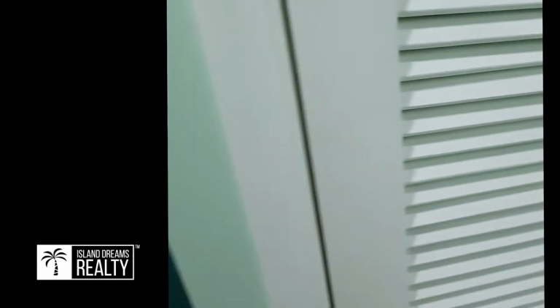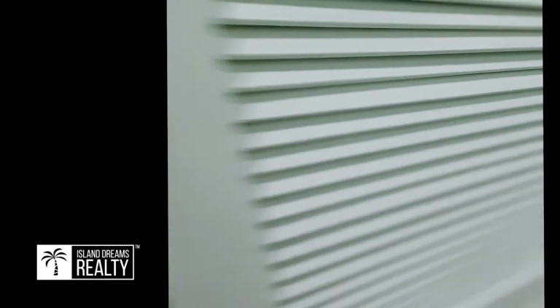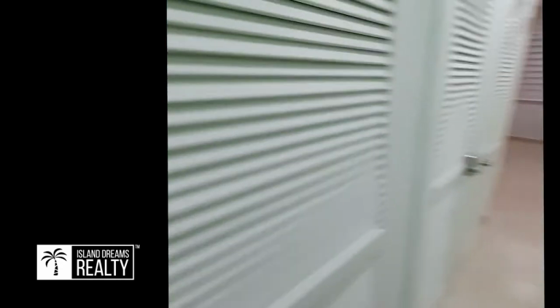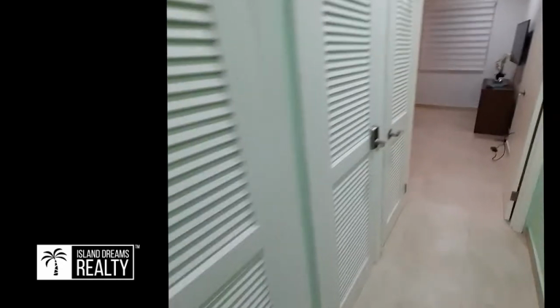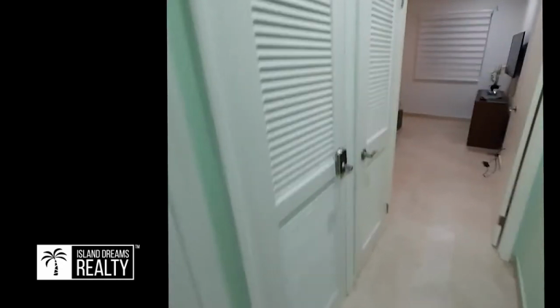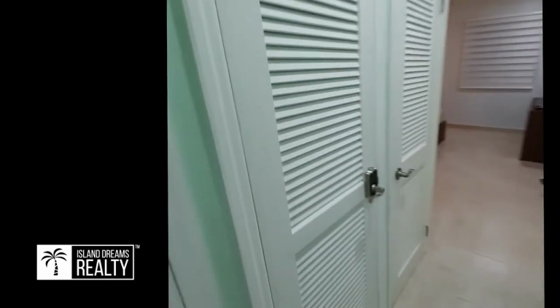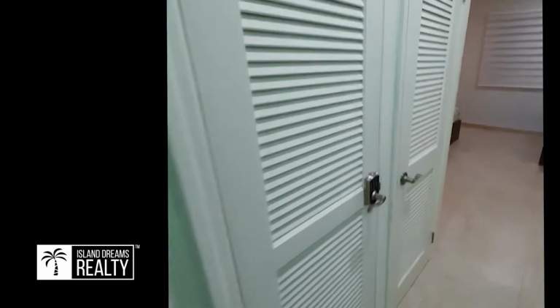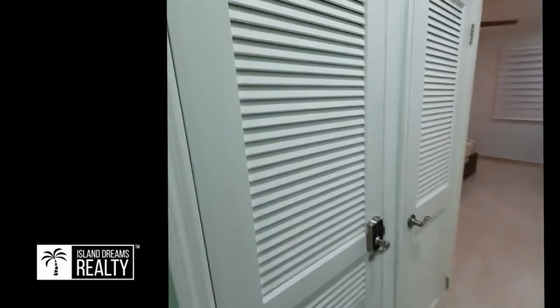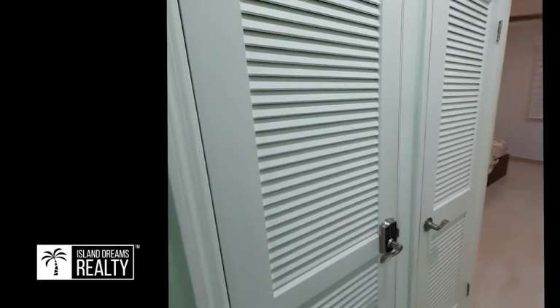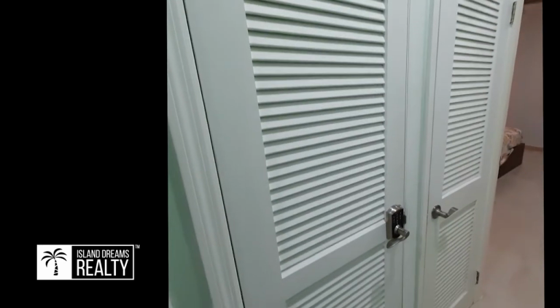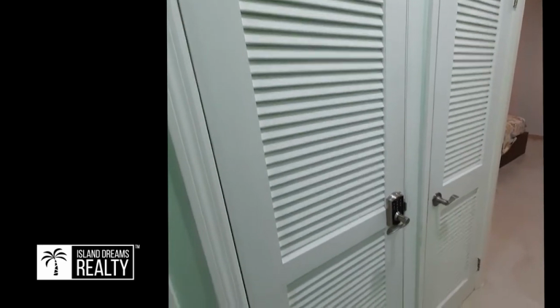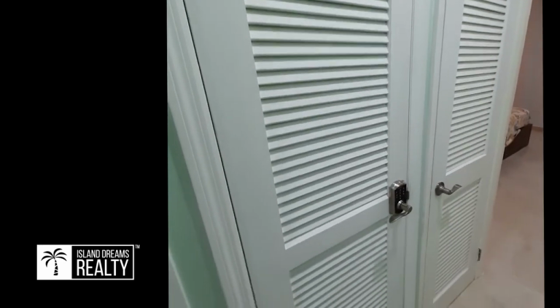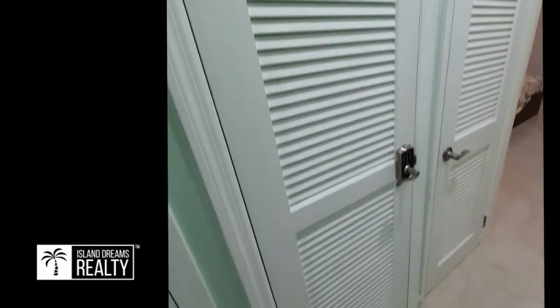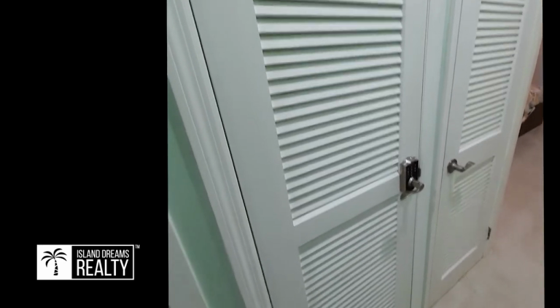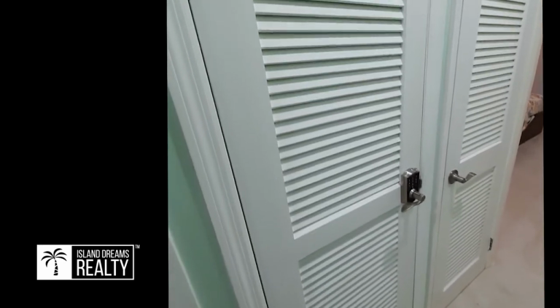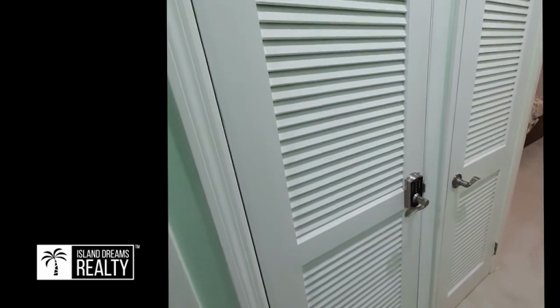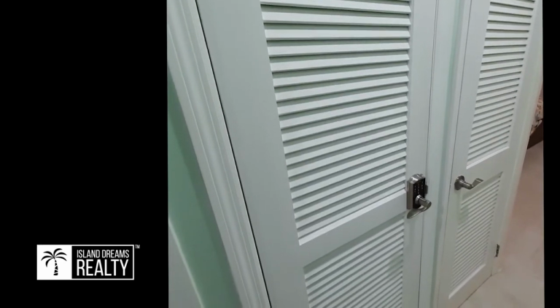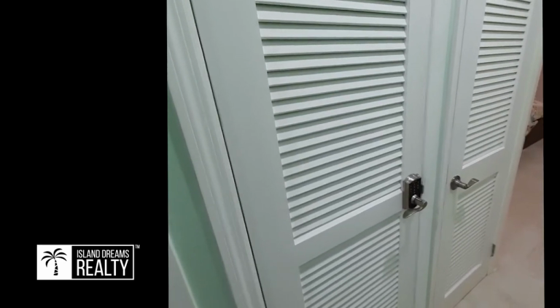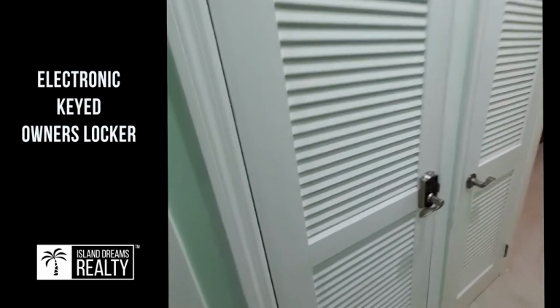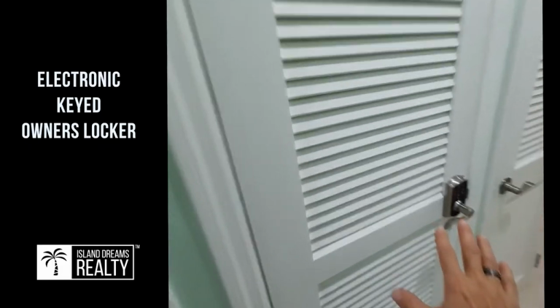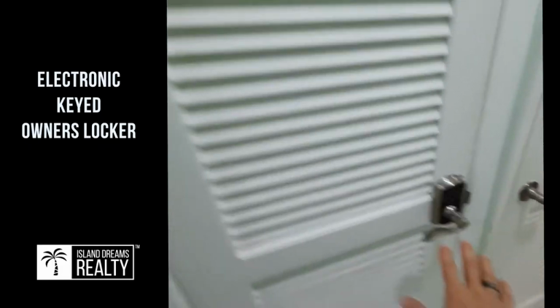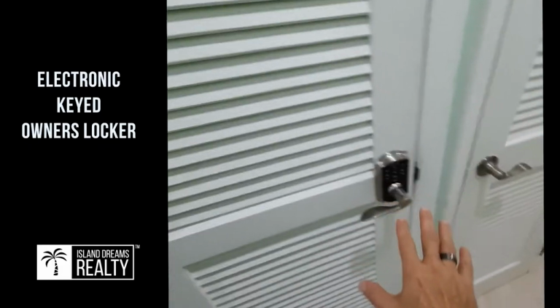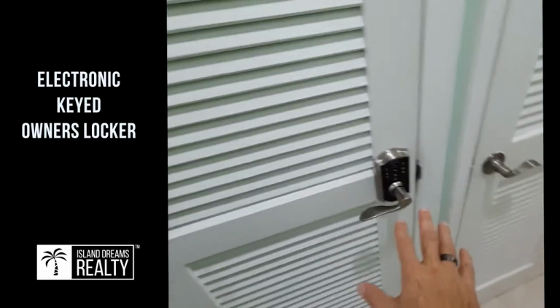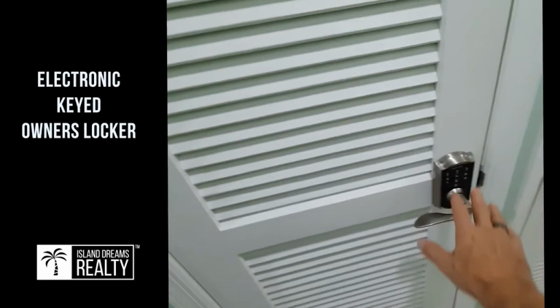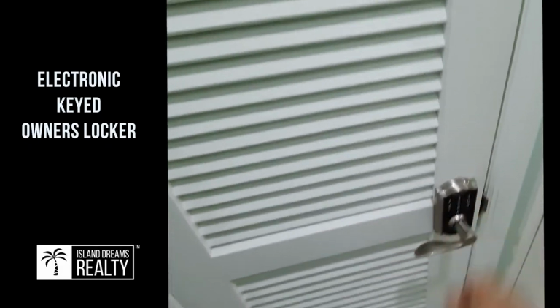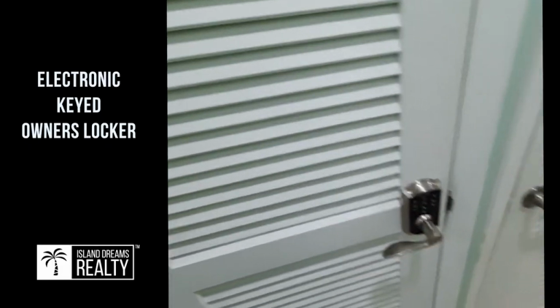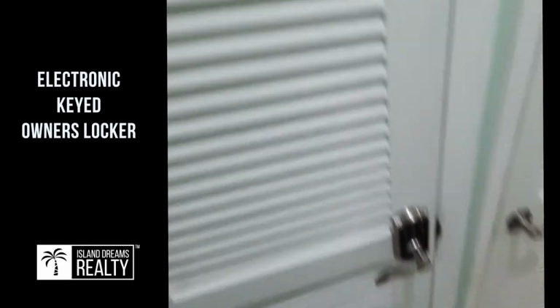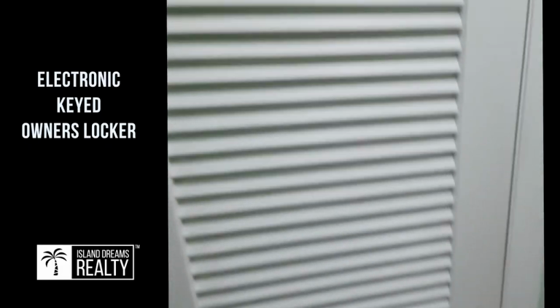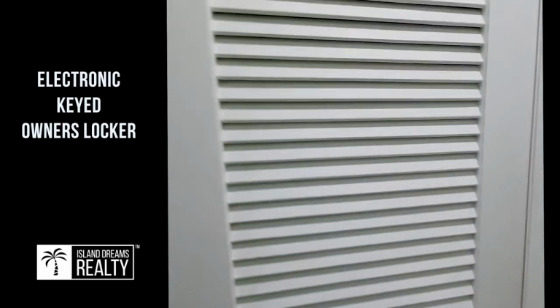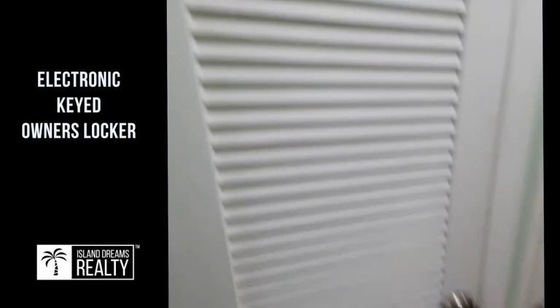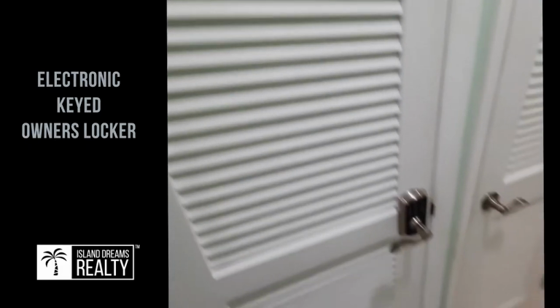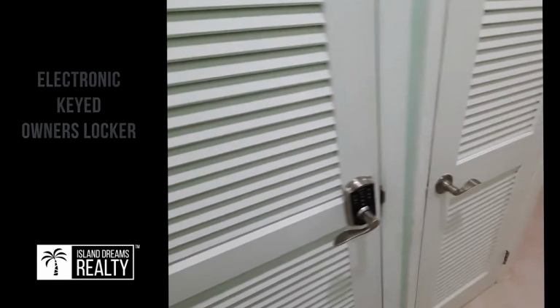This is what we call our rough walkthrough video. It gives you a sense of hopefully what it would be like if you were here. And here's an owner's locker — so if you did put it into rentals, you can put your personal things in there and lock it up.